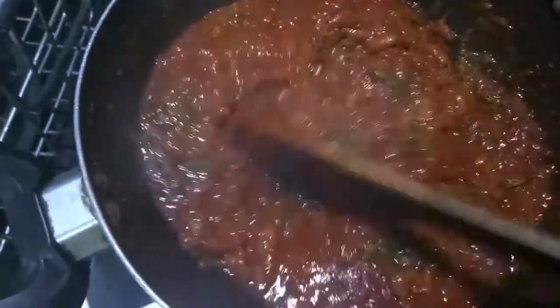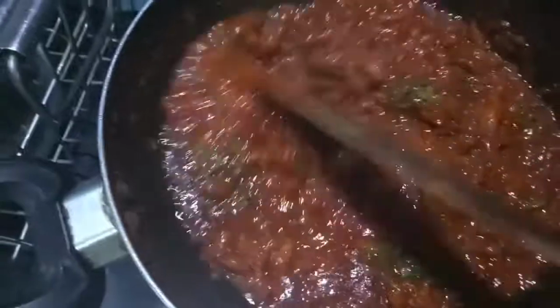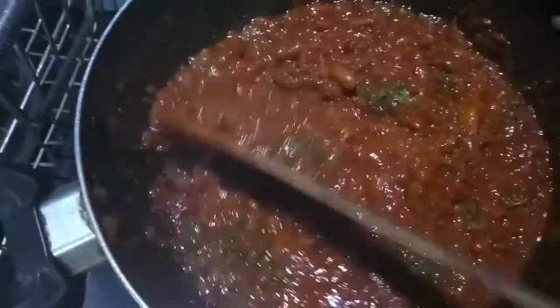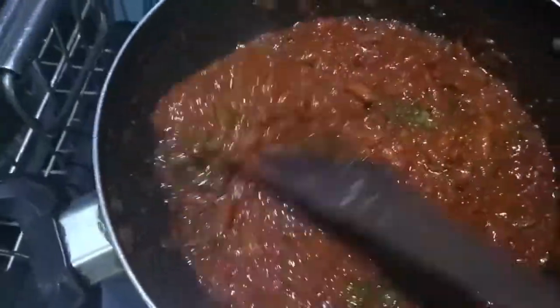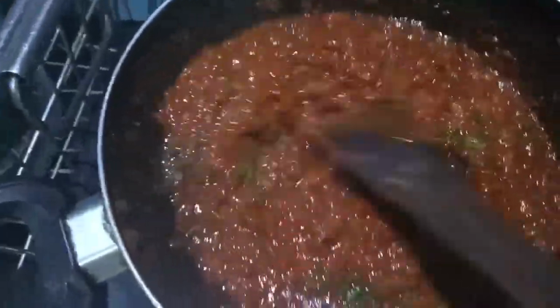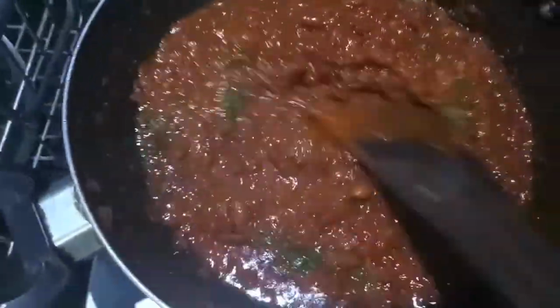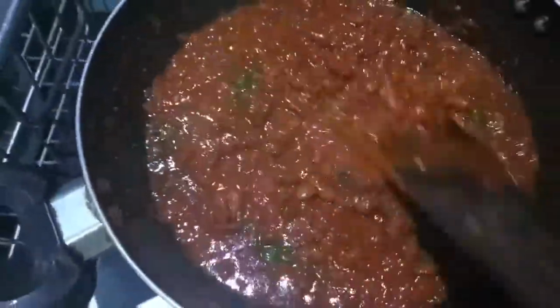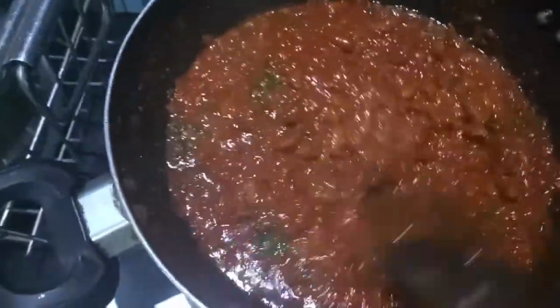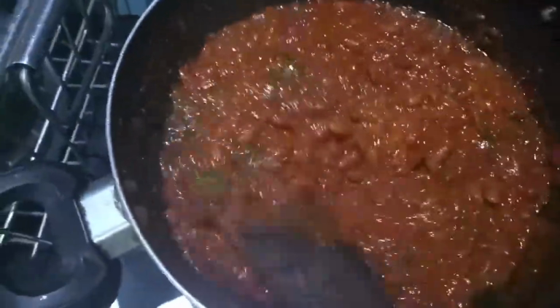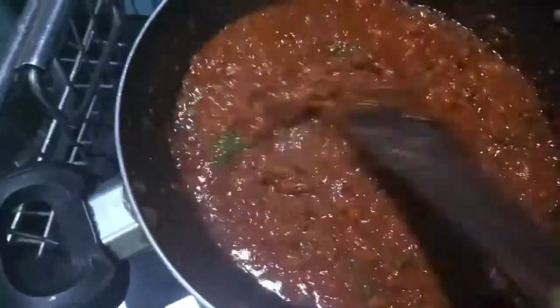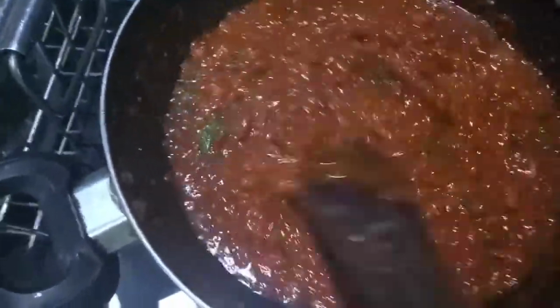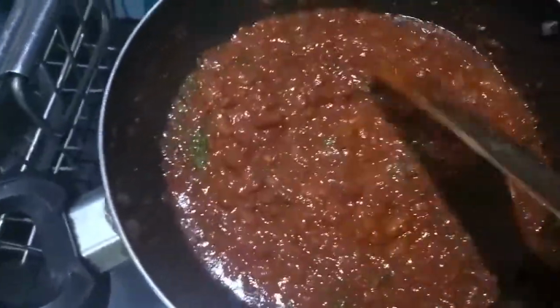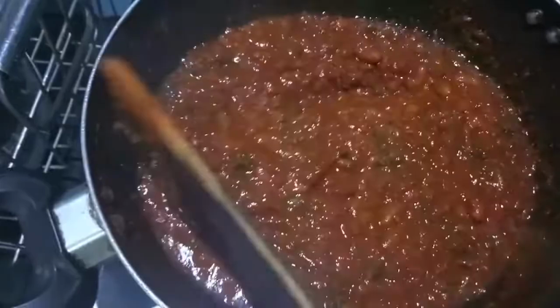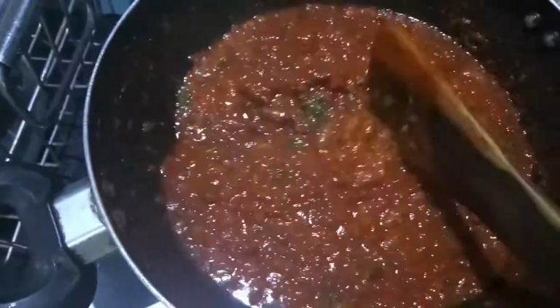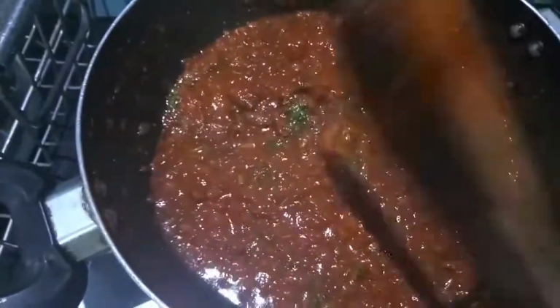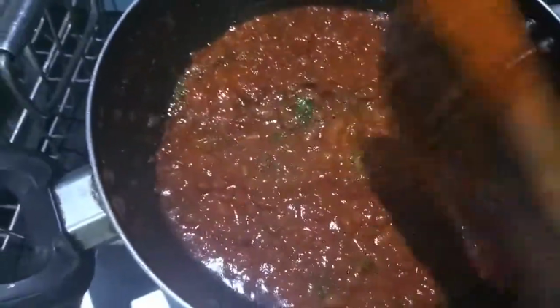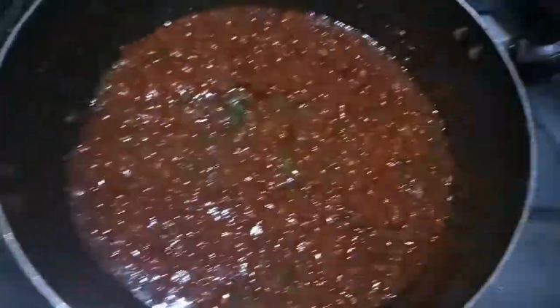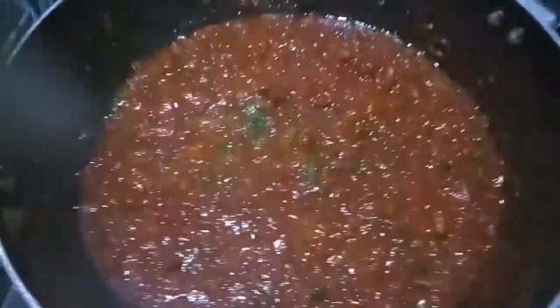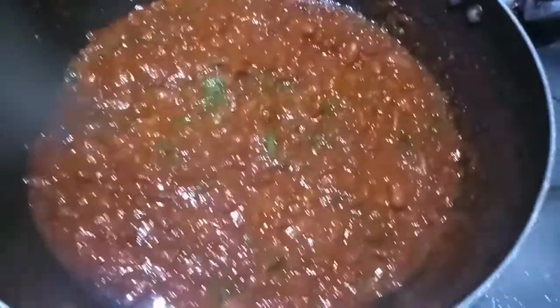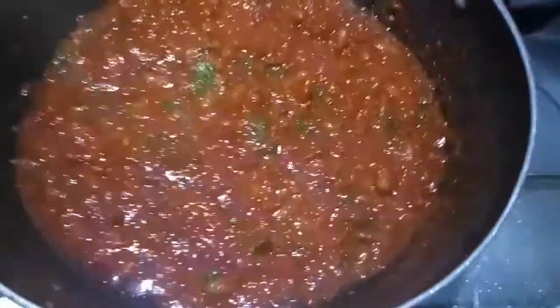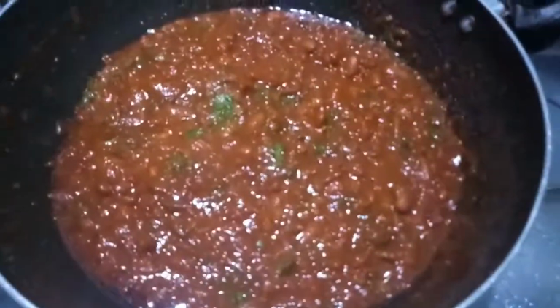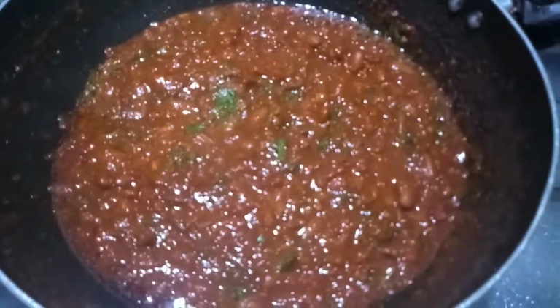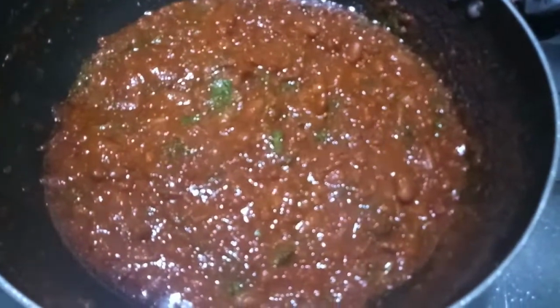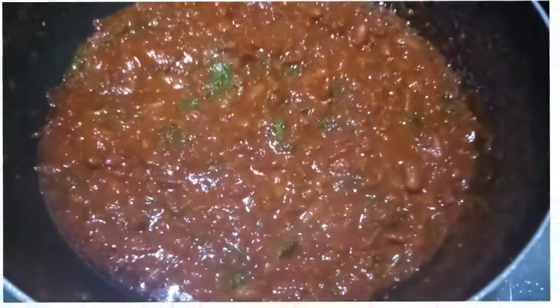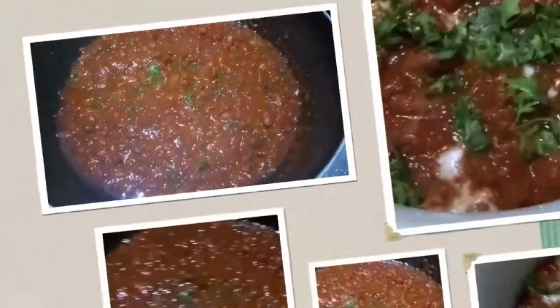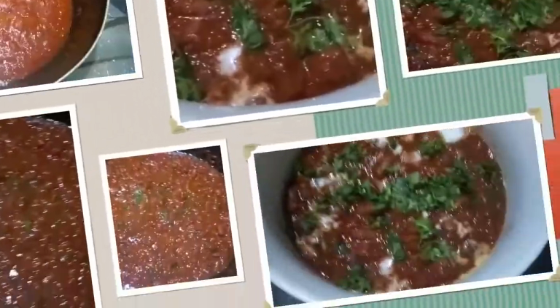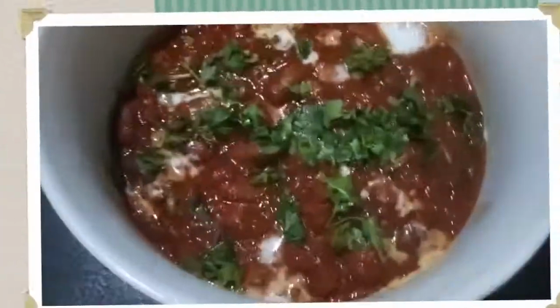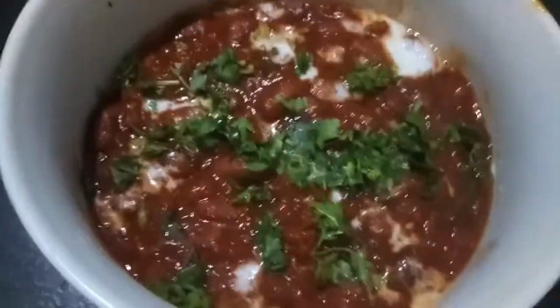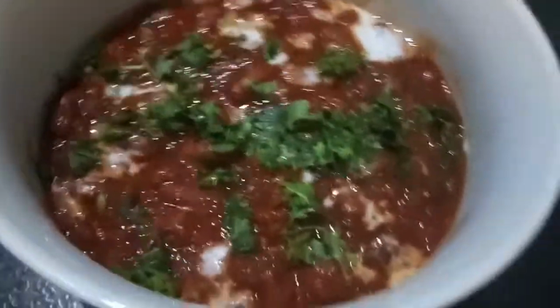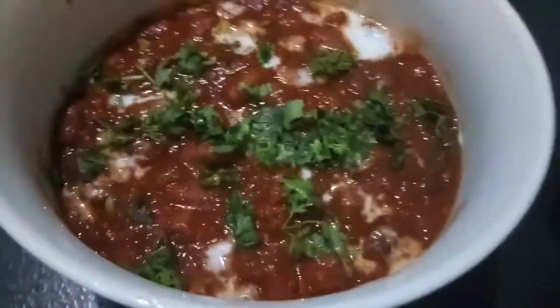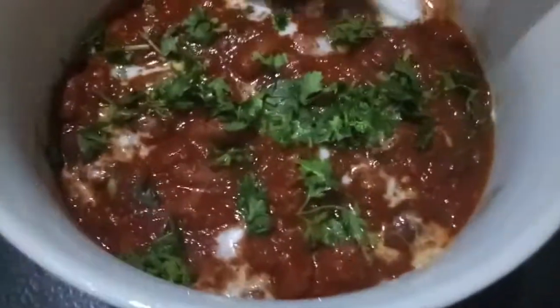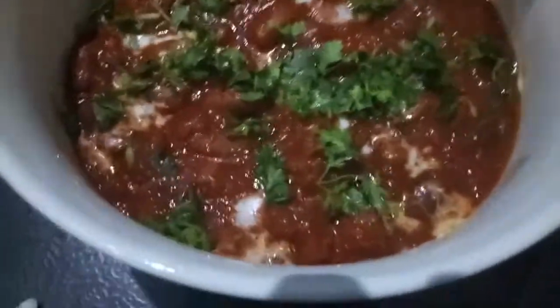Let it cook for about 2 minutes and the rajma masala is ready to serve. Rajma masala is ready!